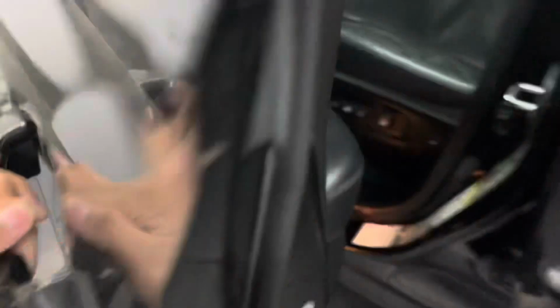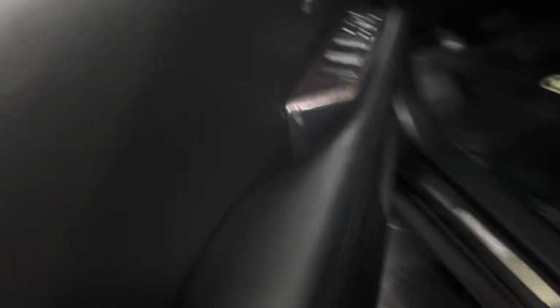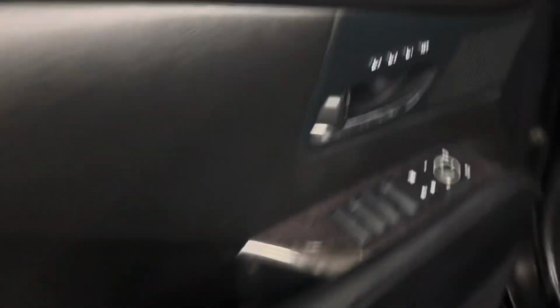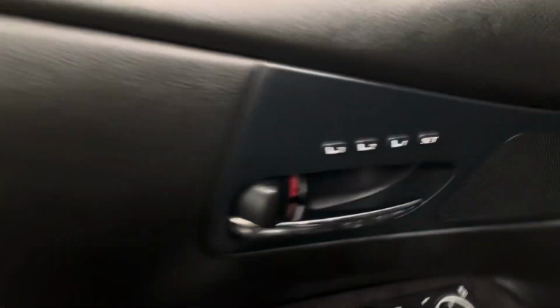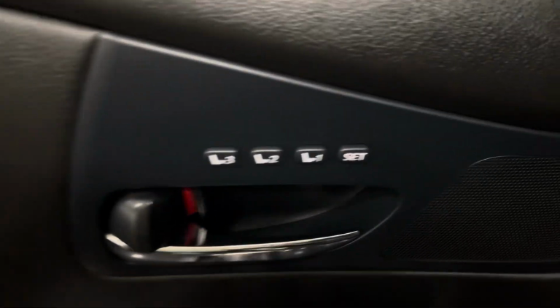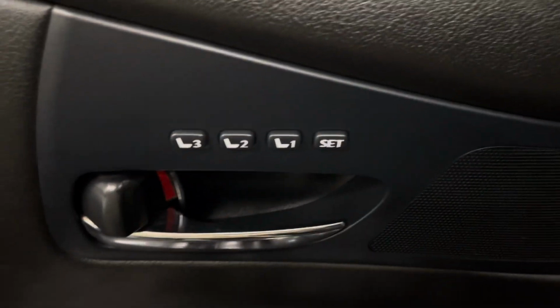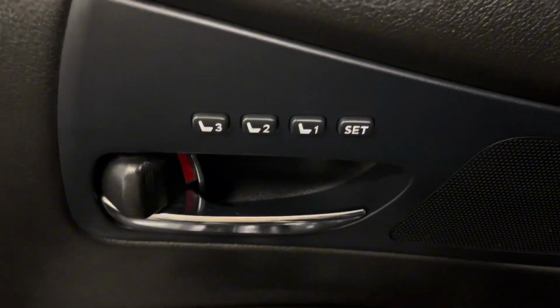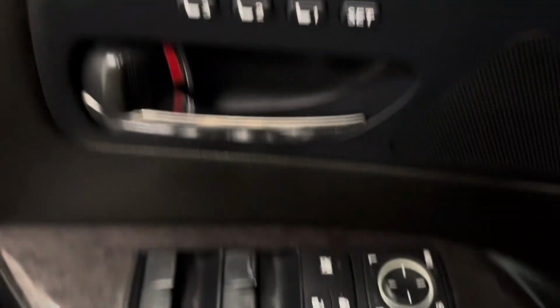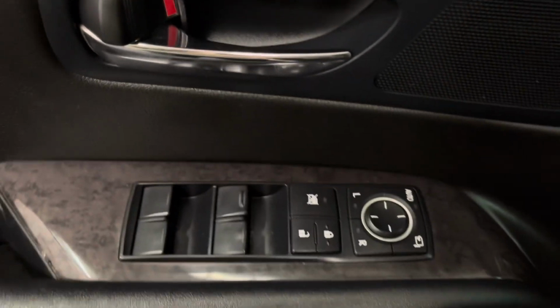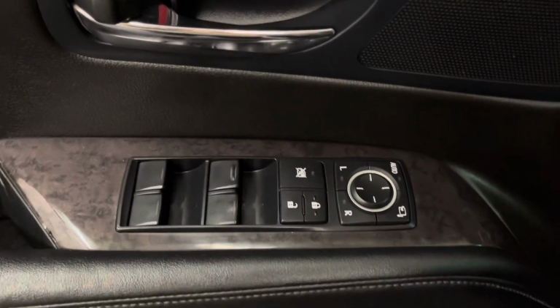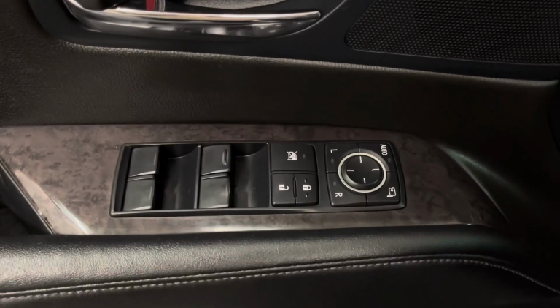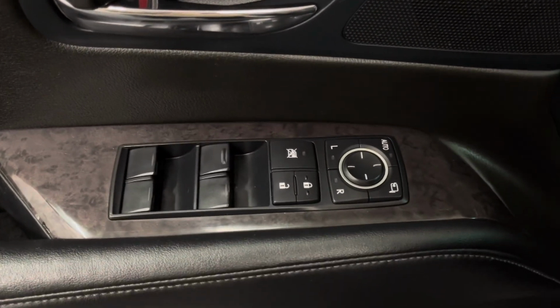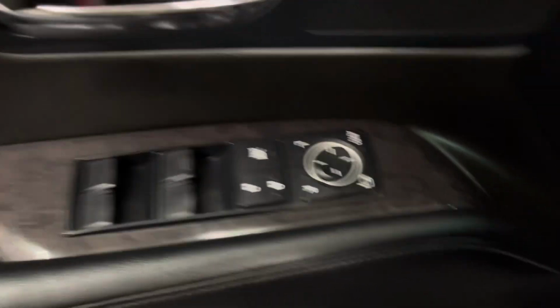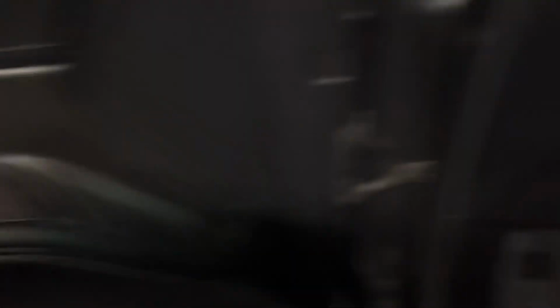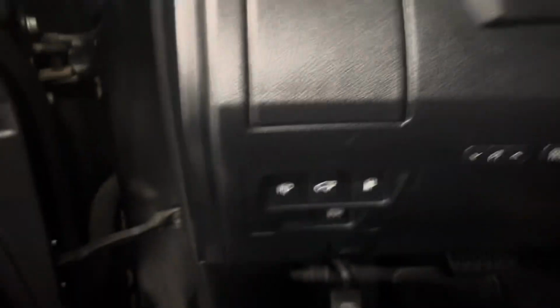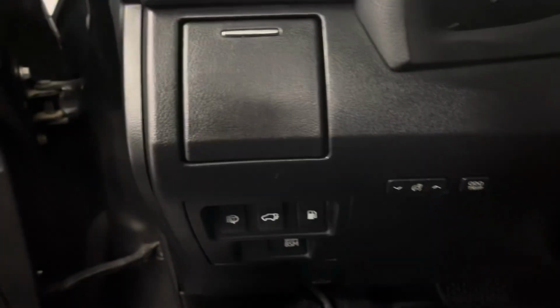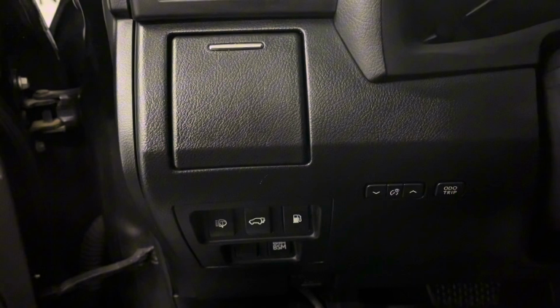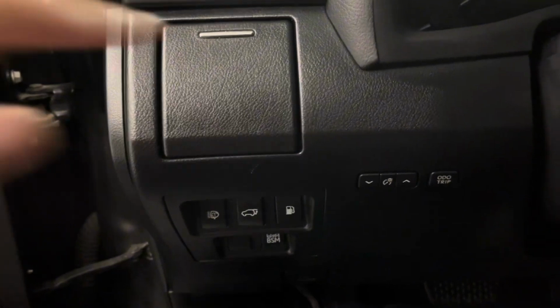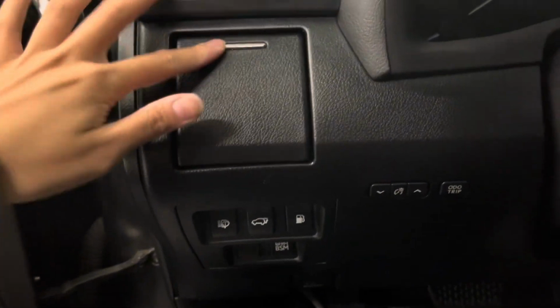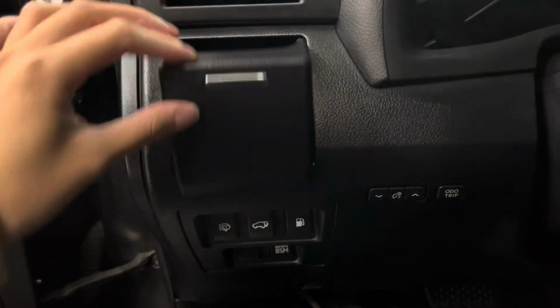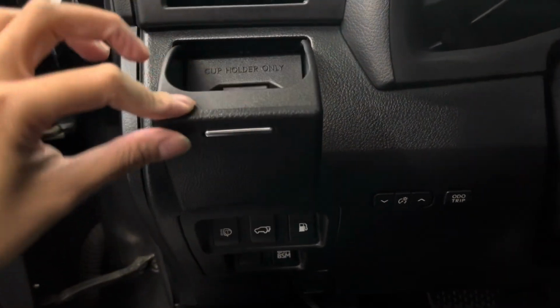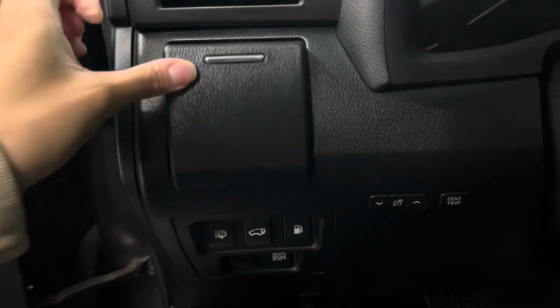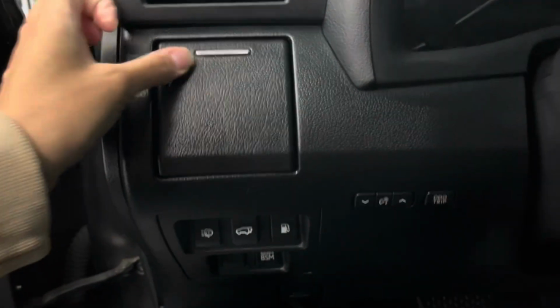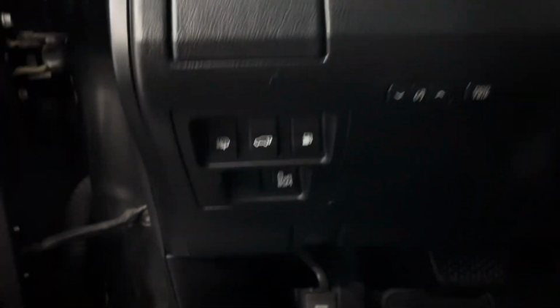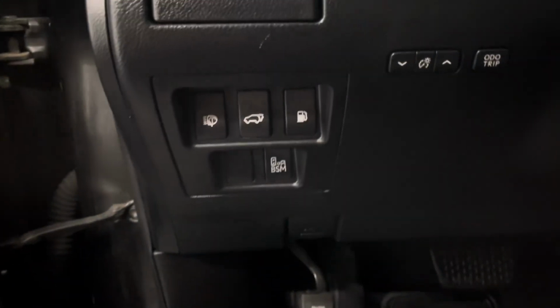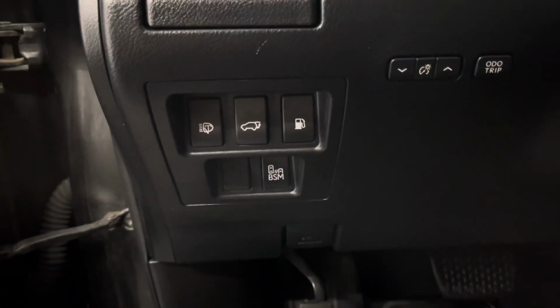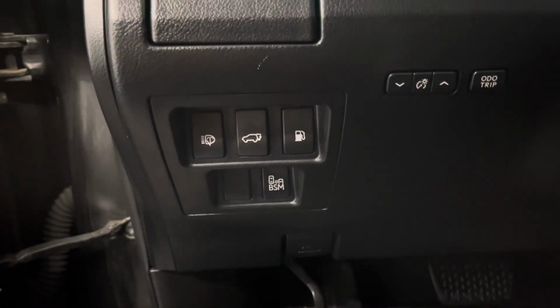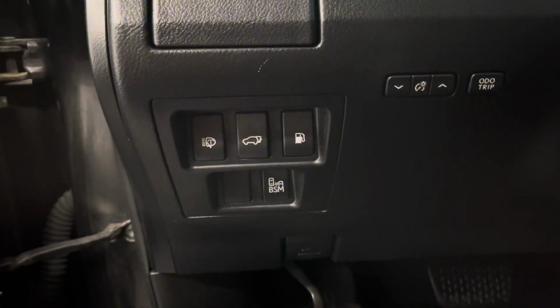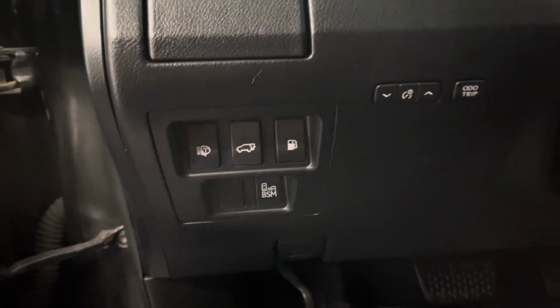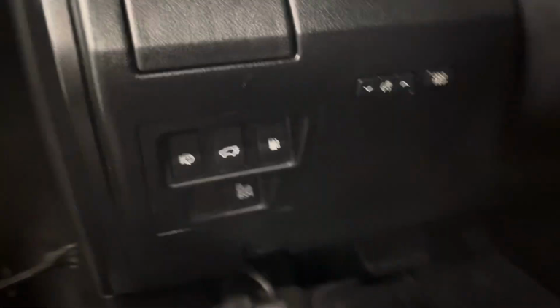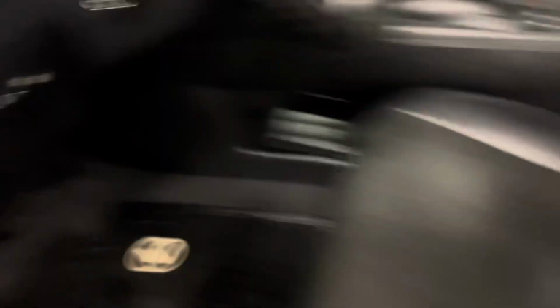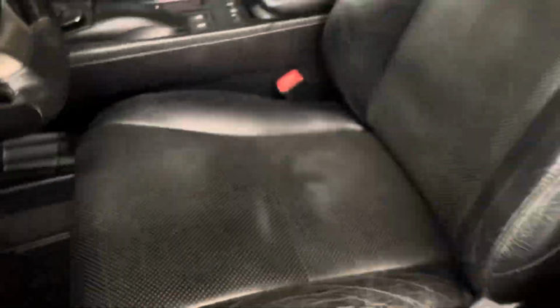On your door panel is your memory seats, power windows, side mirrors, and door lock. Beside your steering wheel you have a cup holder as well as your automatic high beams, trunk and gas button, as well as your blind spot monitor.